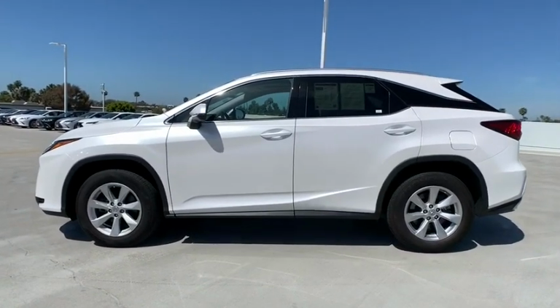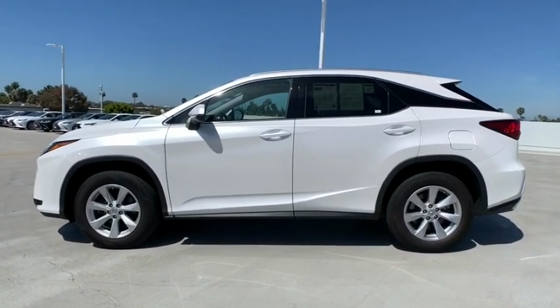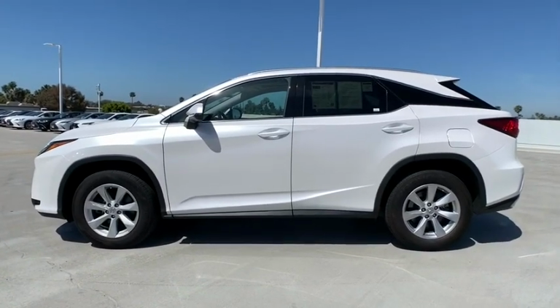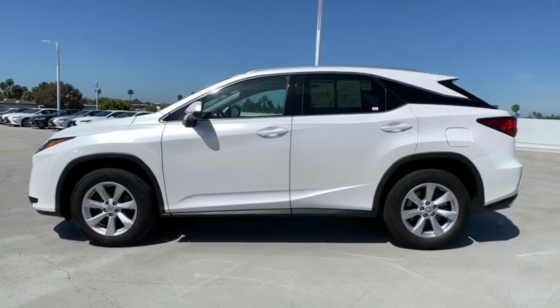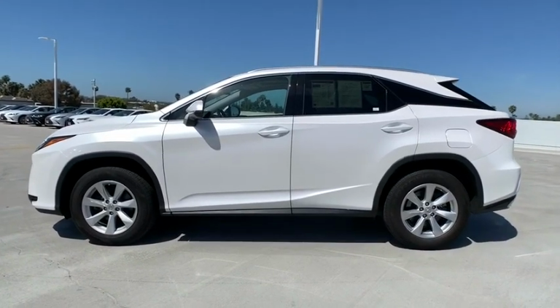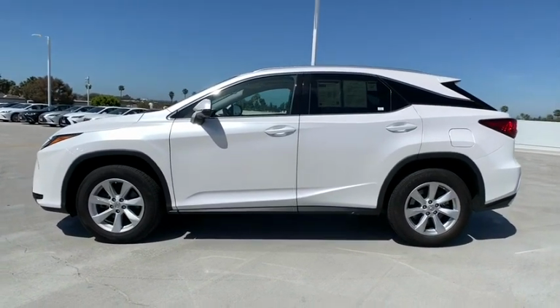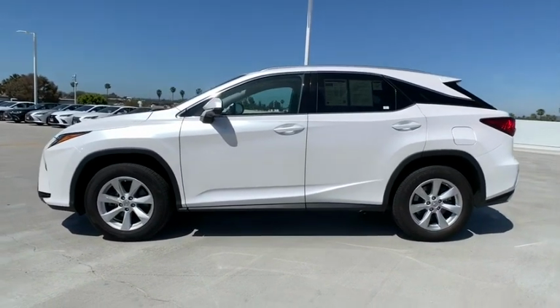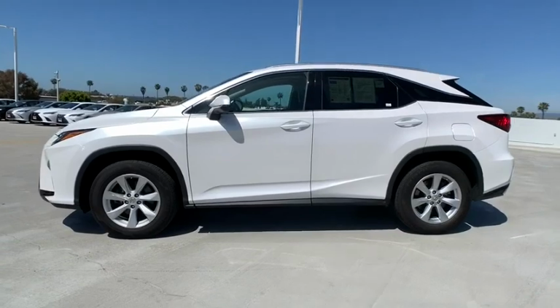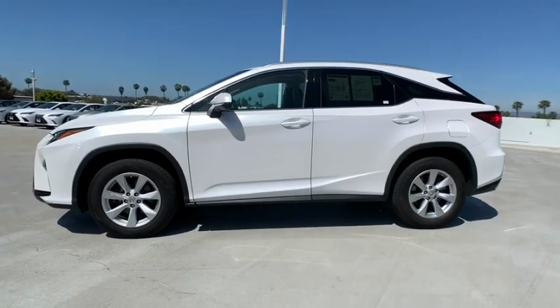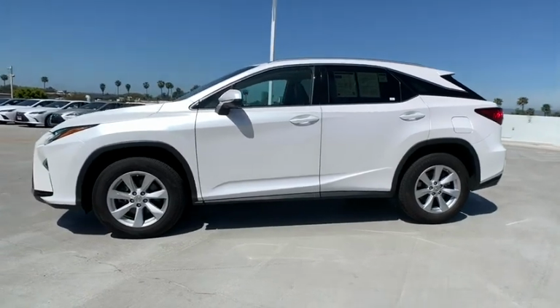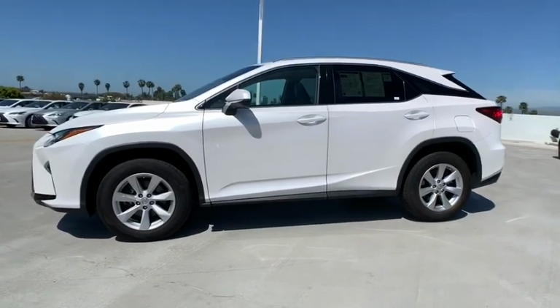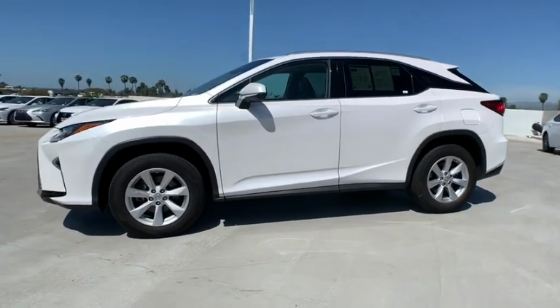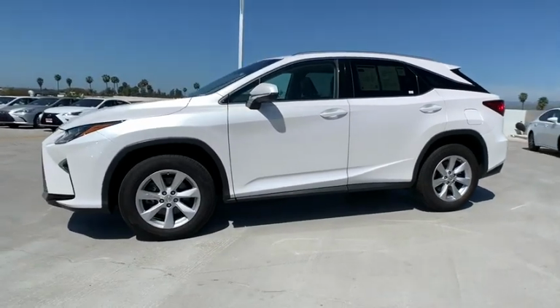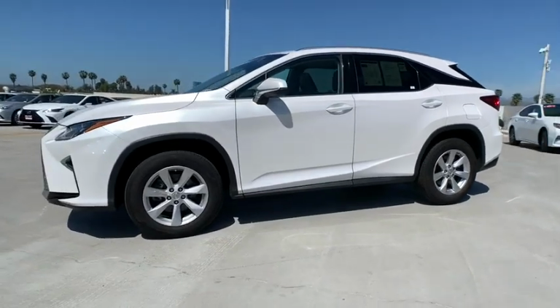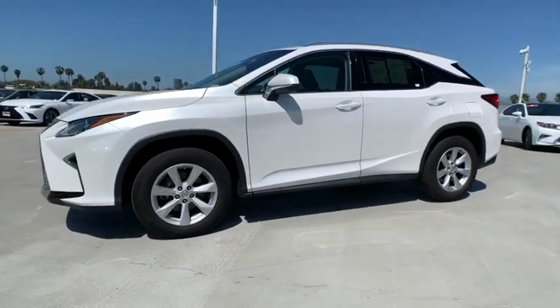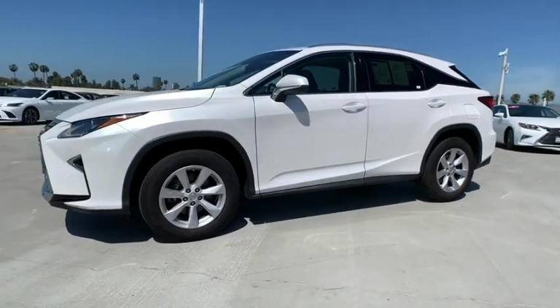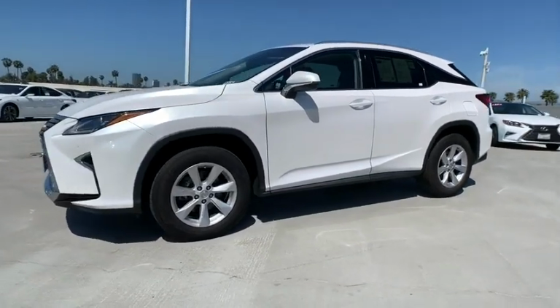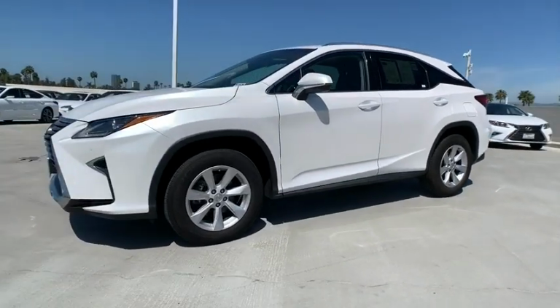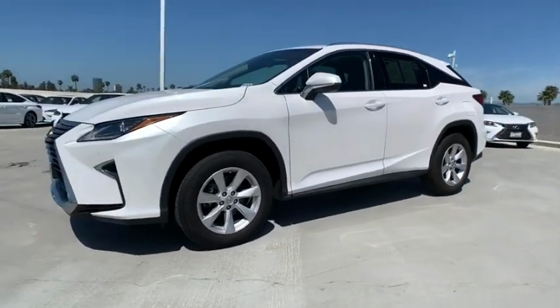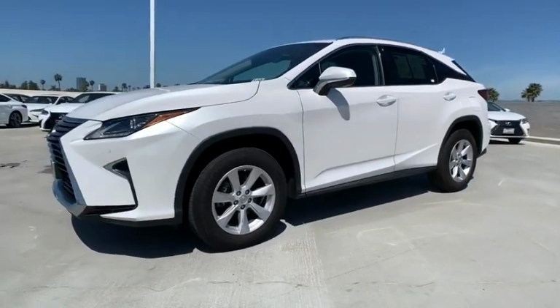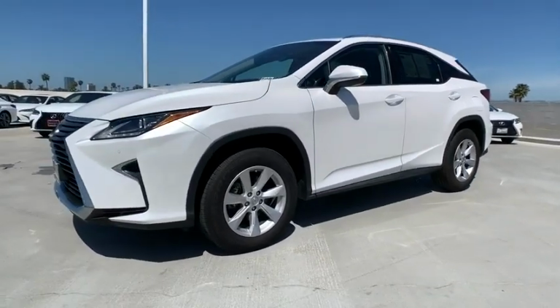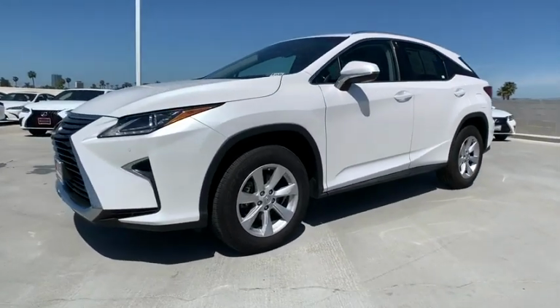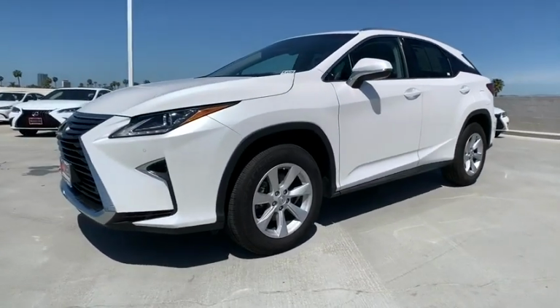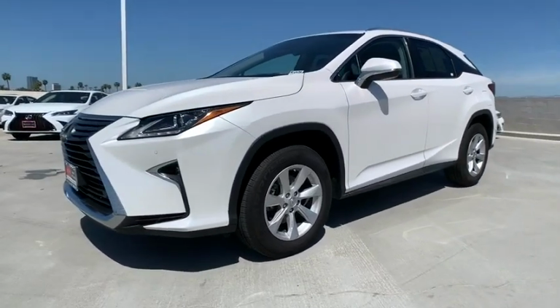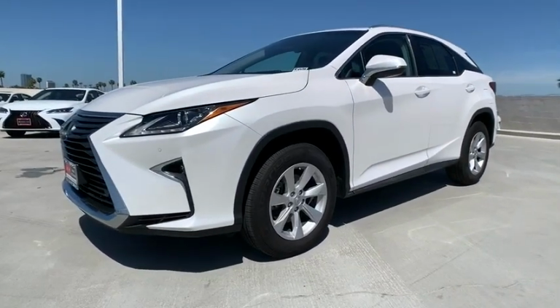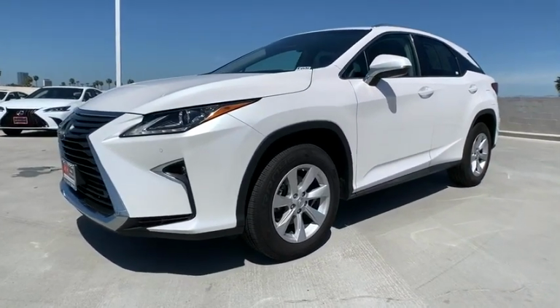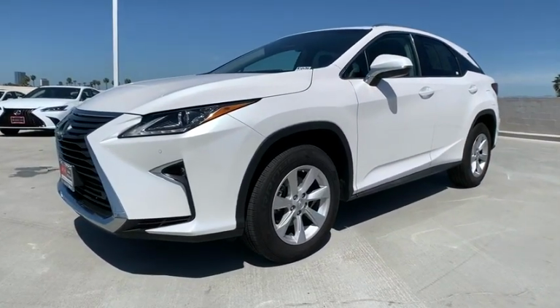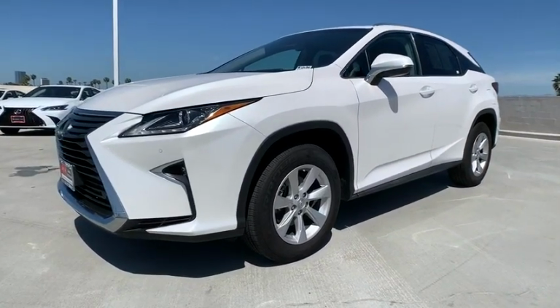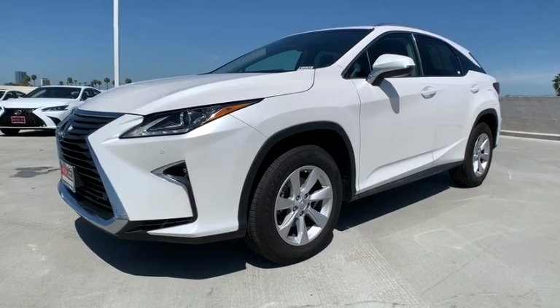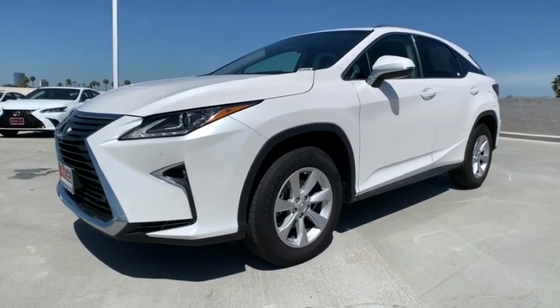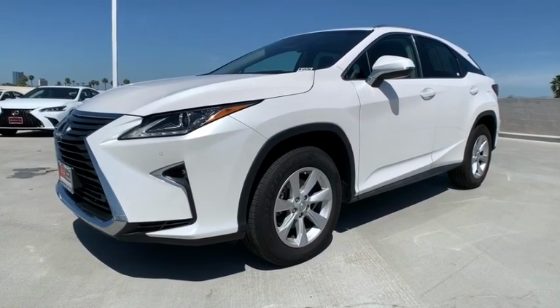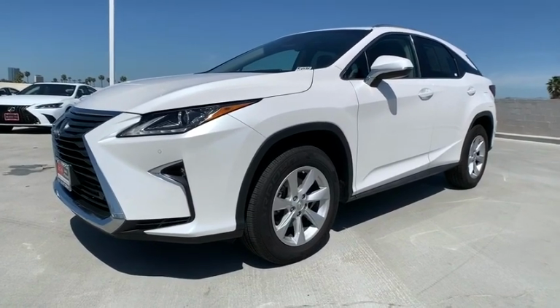Leather-wrapped steering wheel, power steering, four-wheel disc brakes, fog lights, security system, compass, electronic stability control.